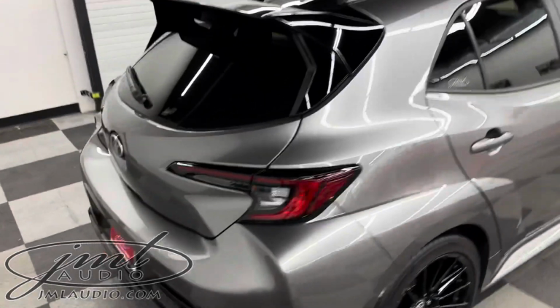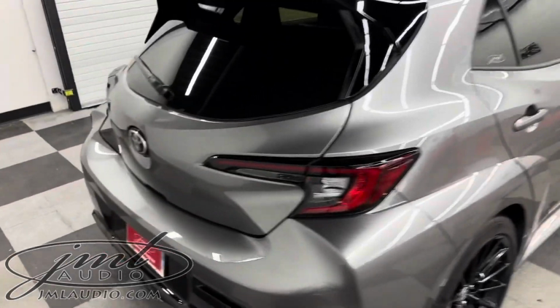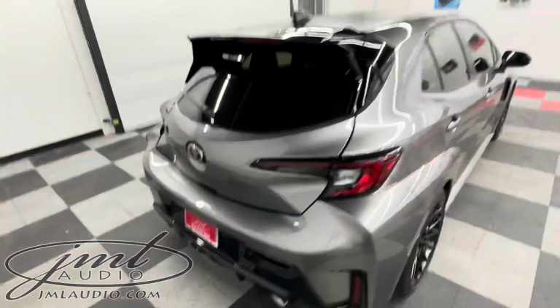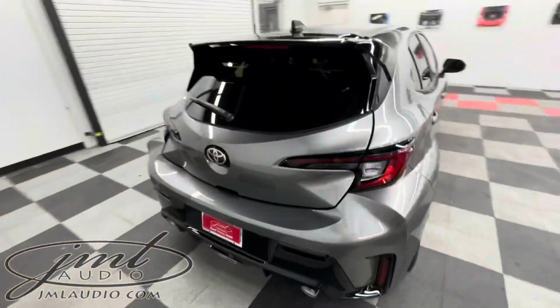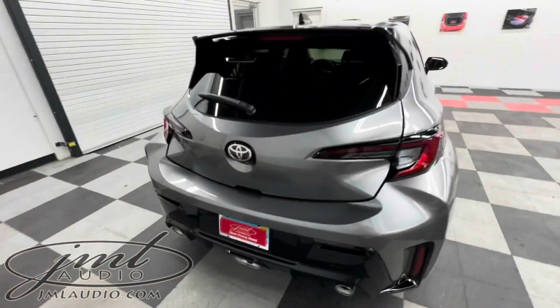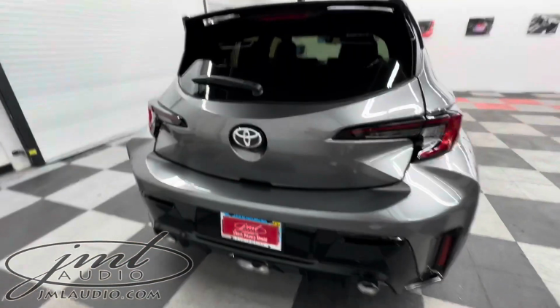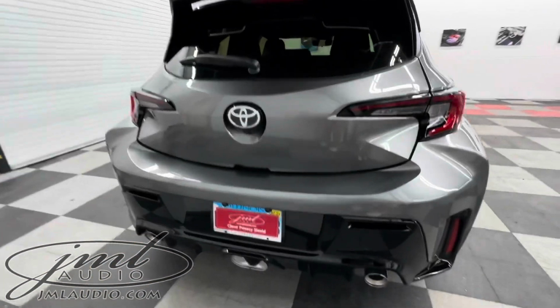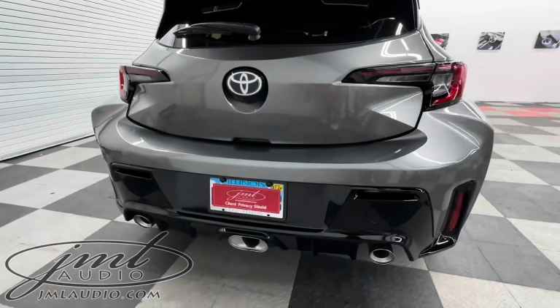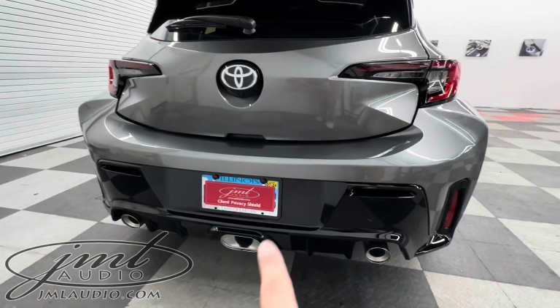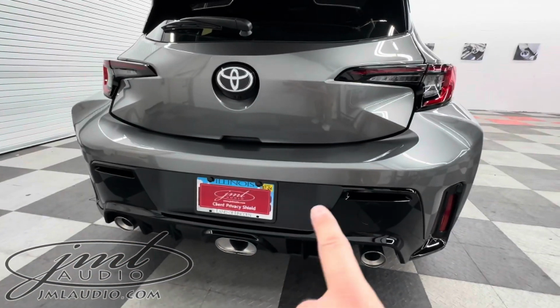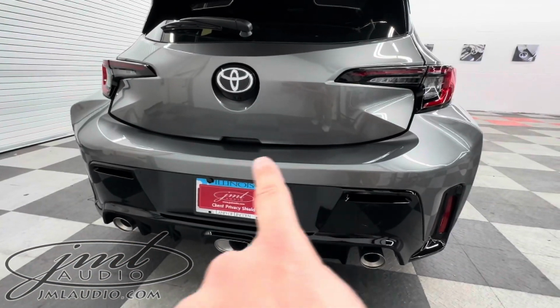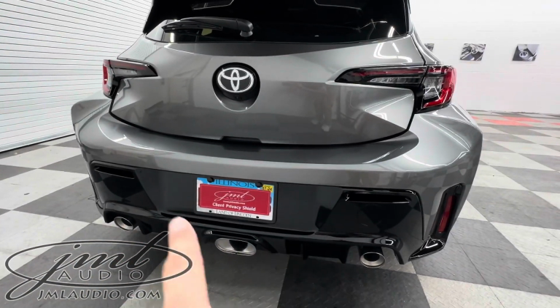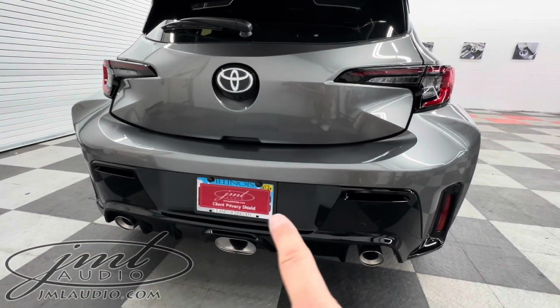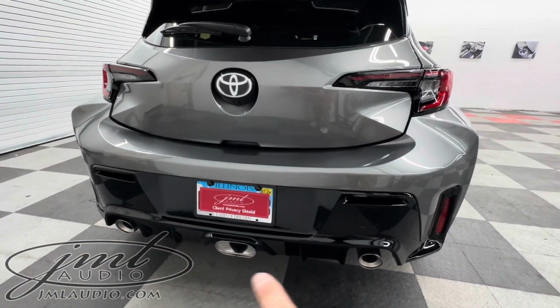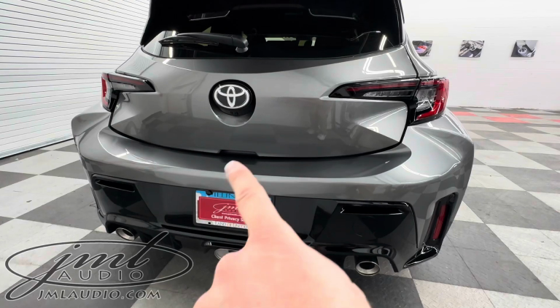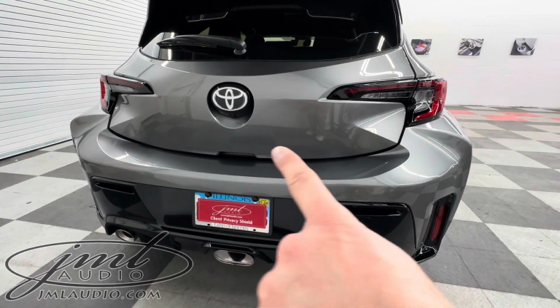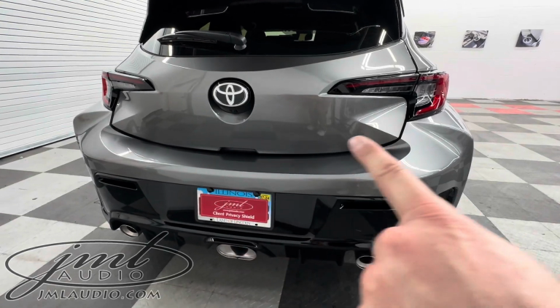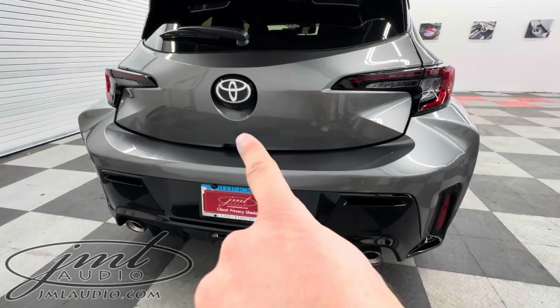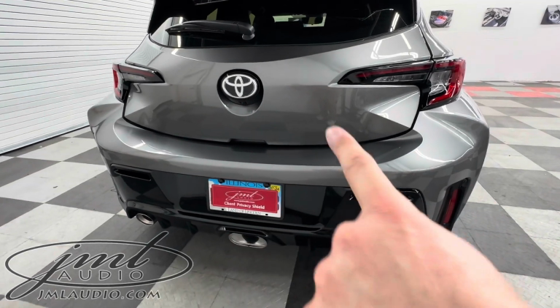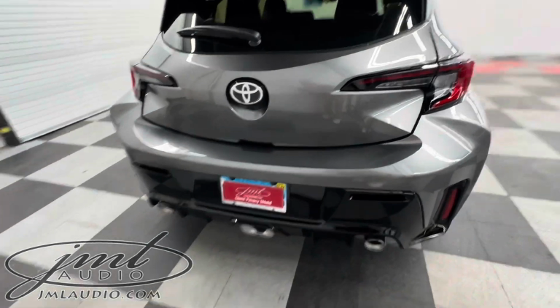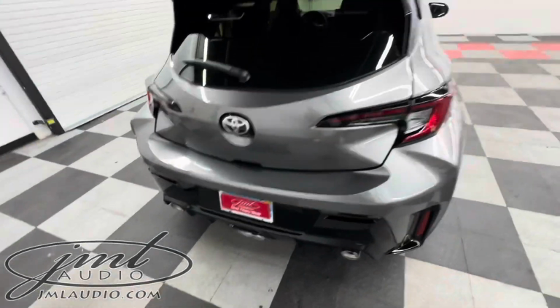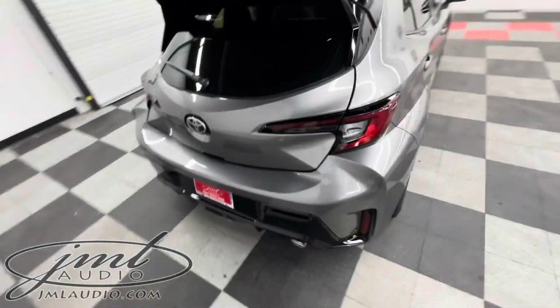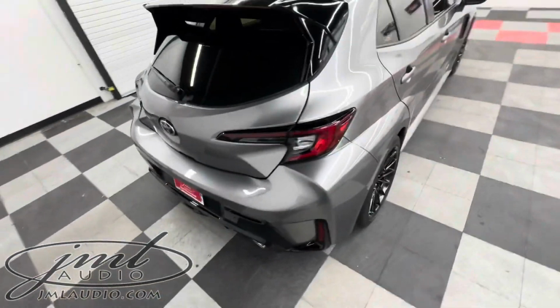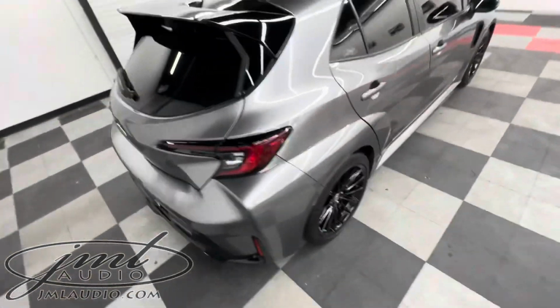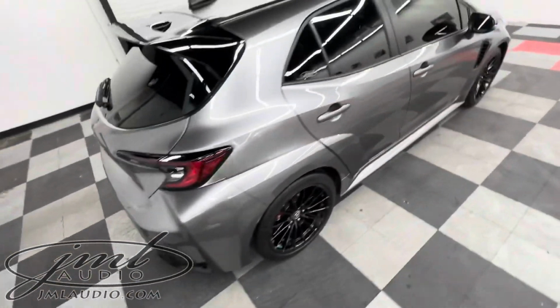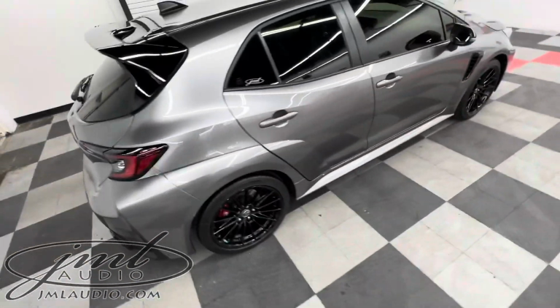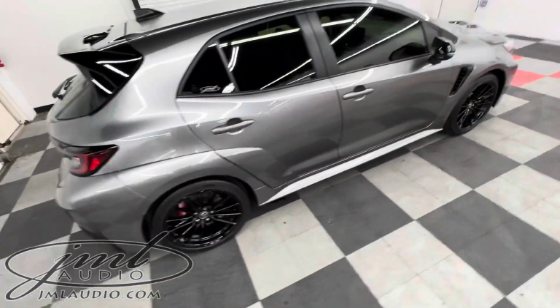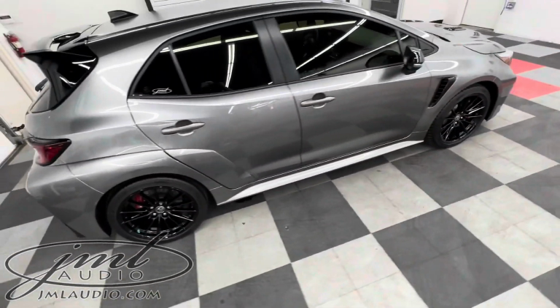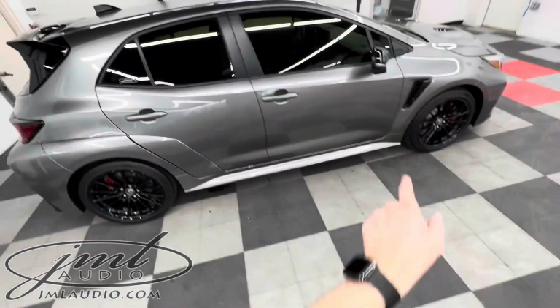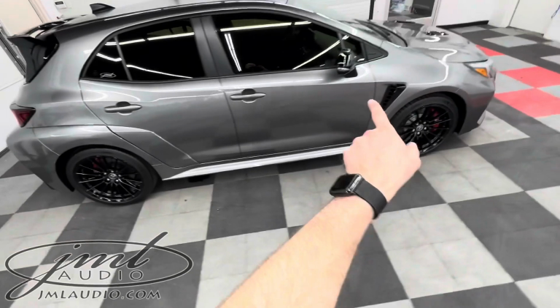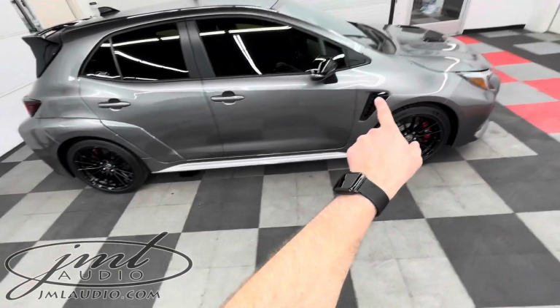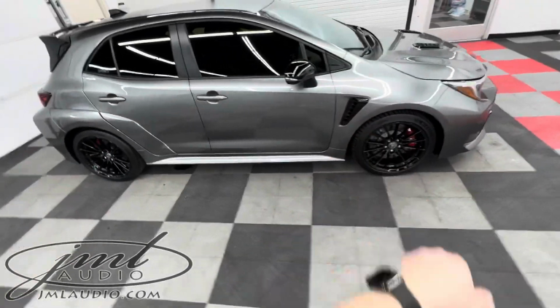Fin delete on the back of the vehicle with a custom paint match frame there. We also deleted the badging on the rear and polished that, as well as the badging off the front fenders.